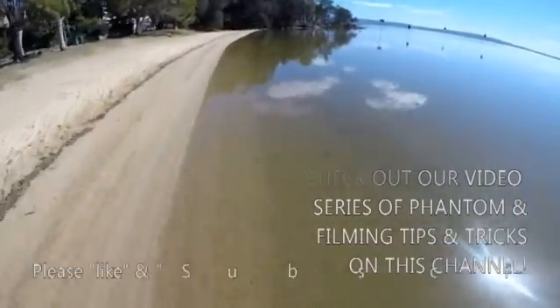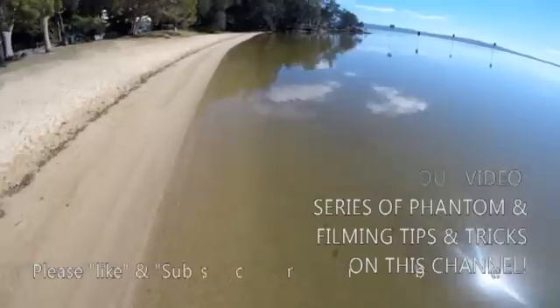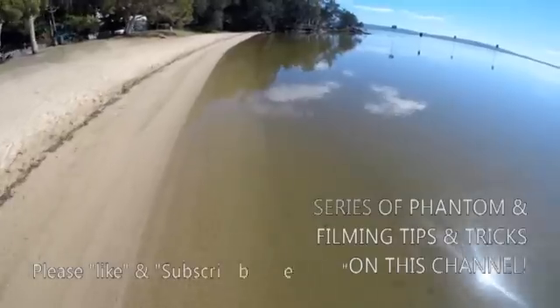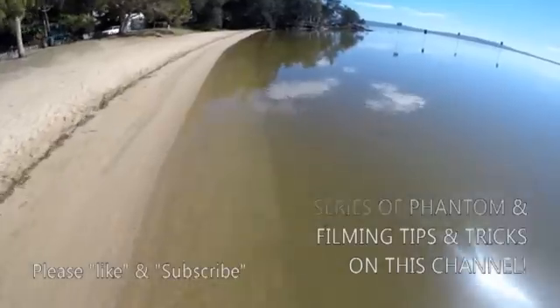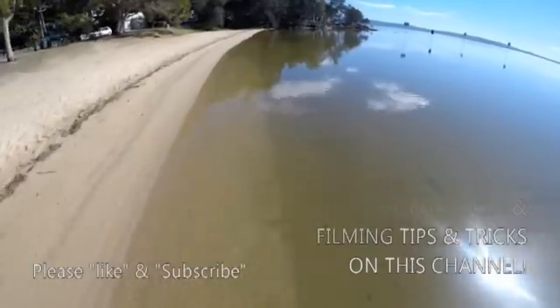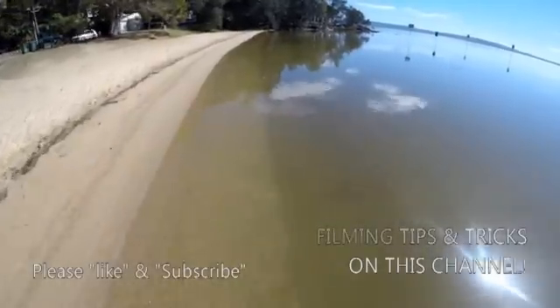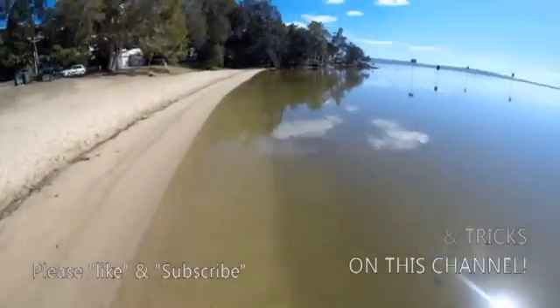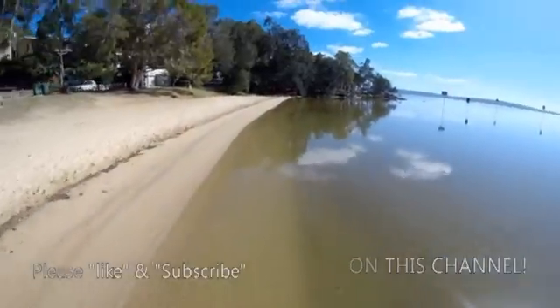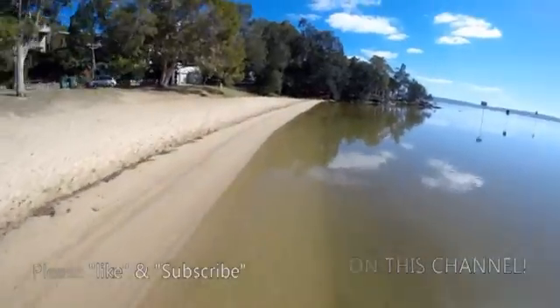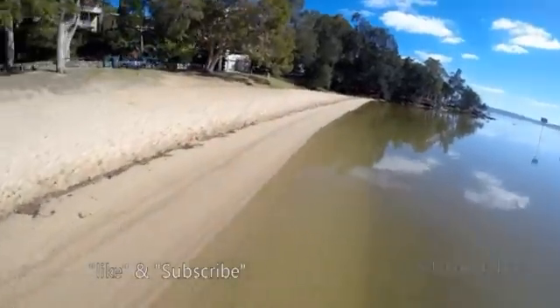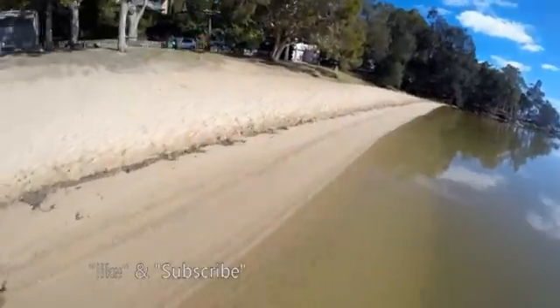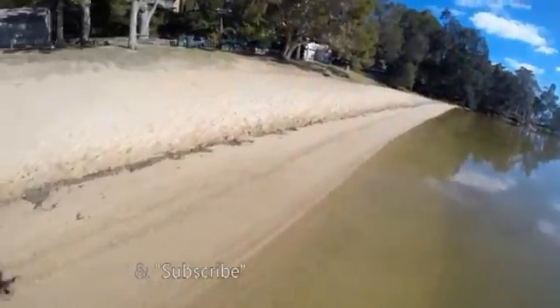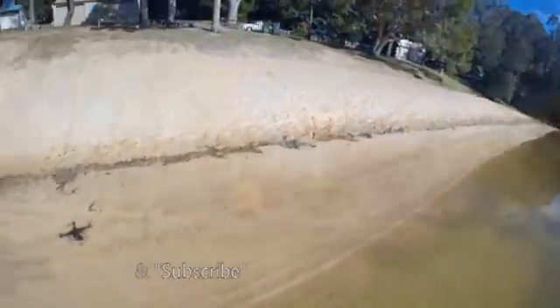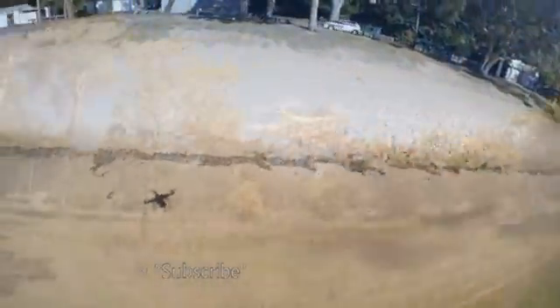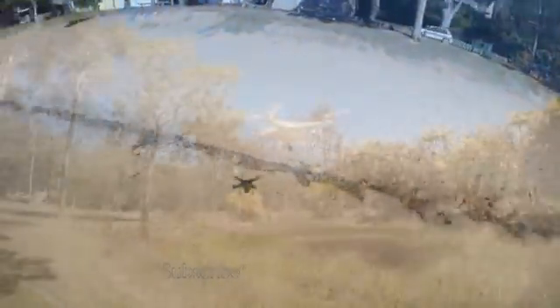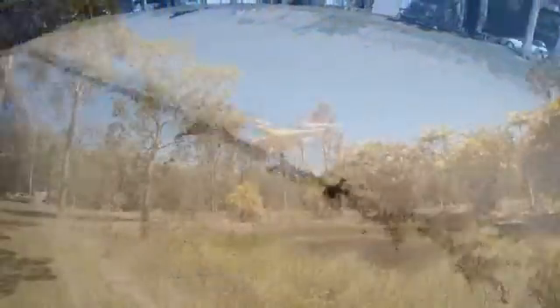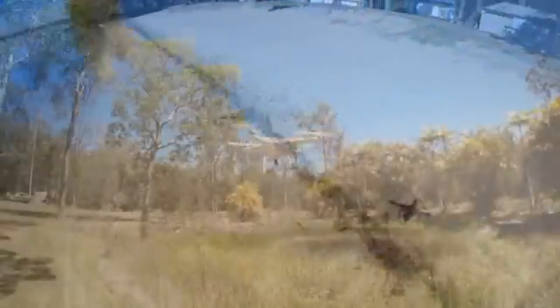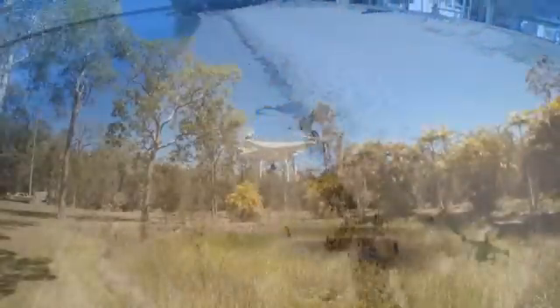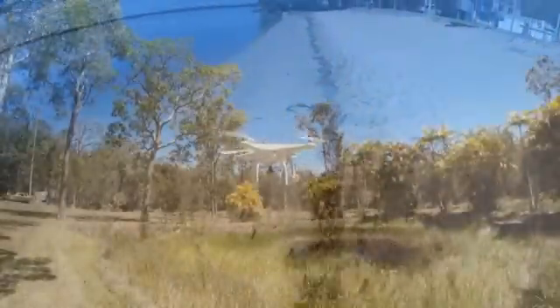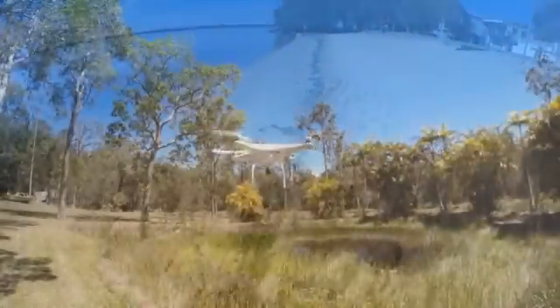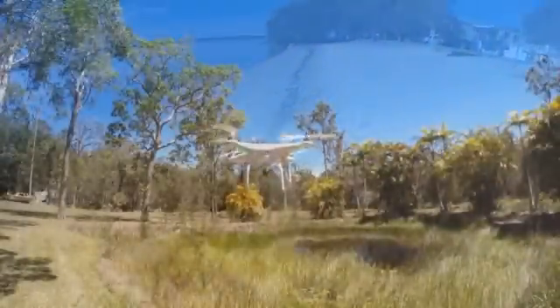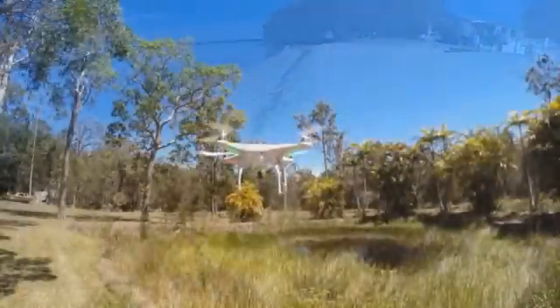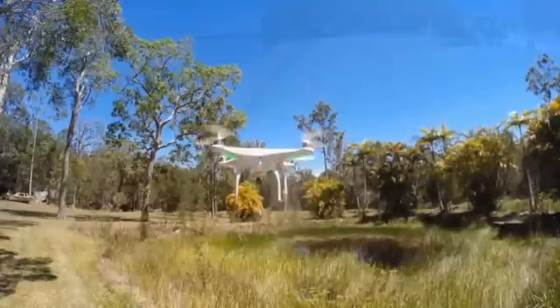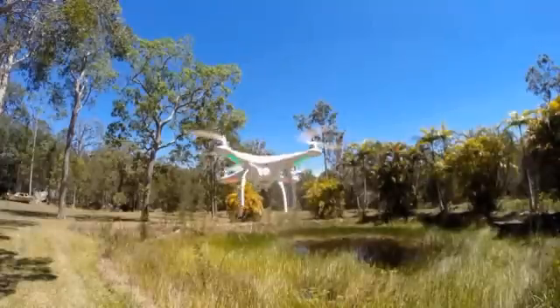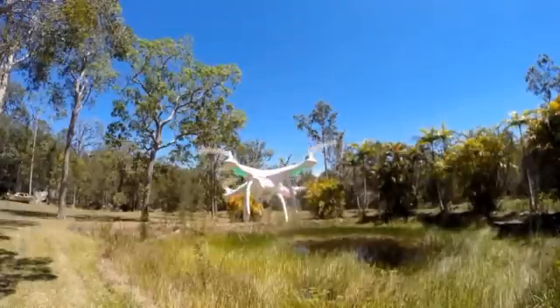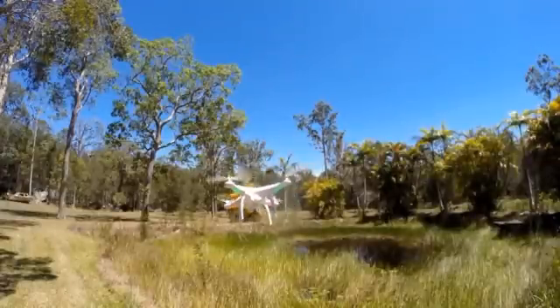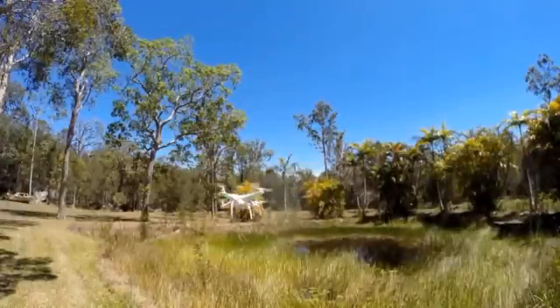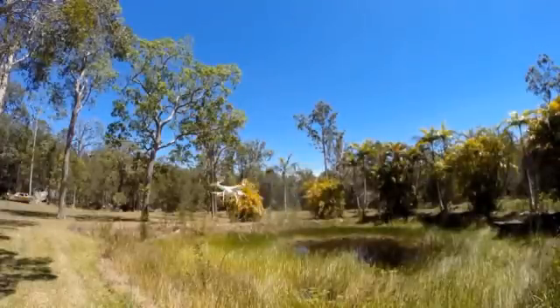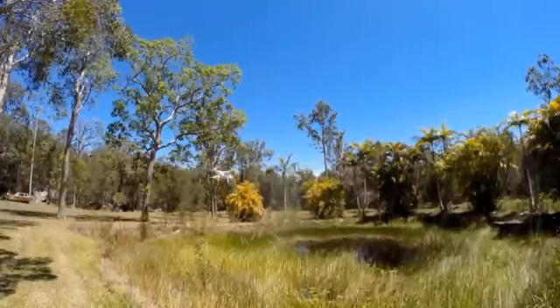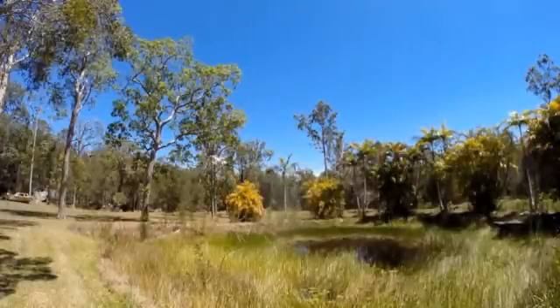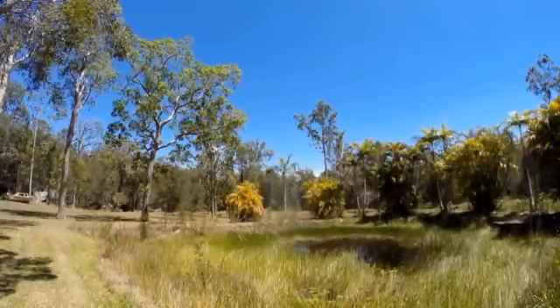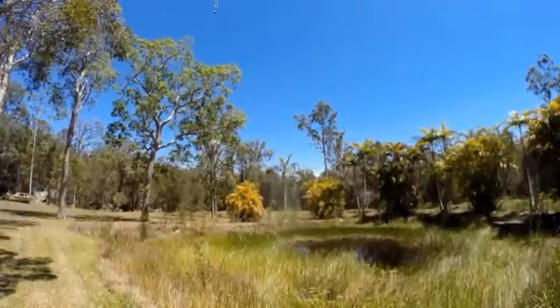Check out our website for other tips and tricks, plus upgrades to these videos as we discover them, and see our behind-the-scenes versions and how we did it. Happy flying guys.